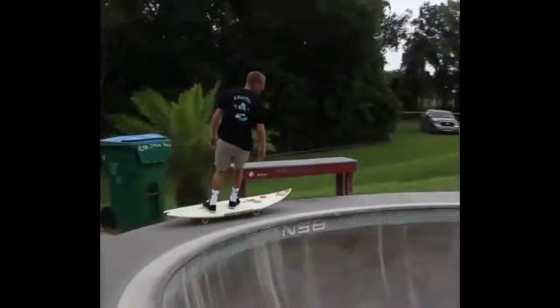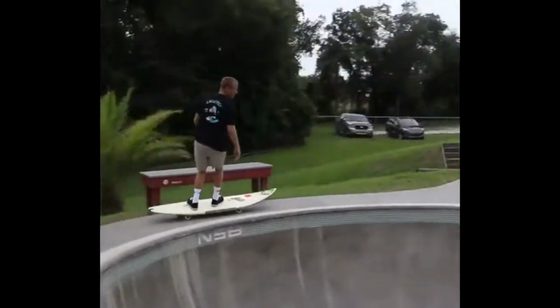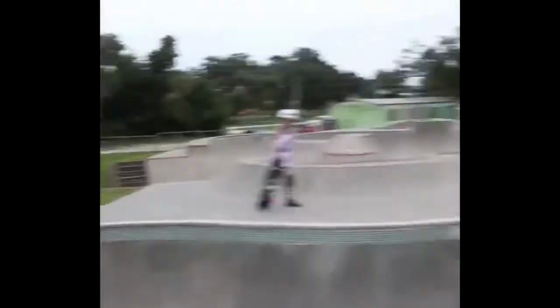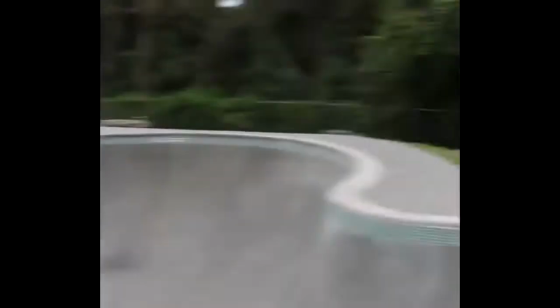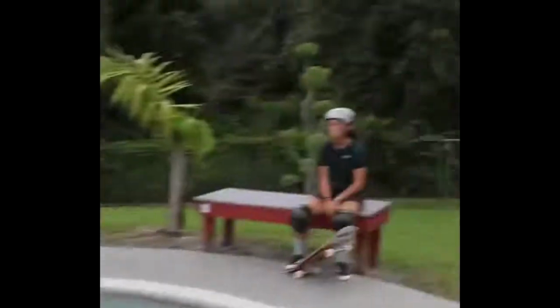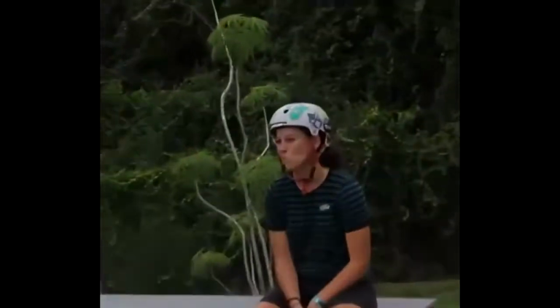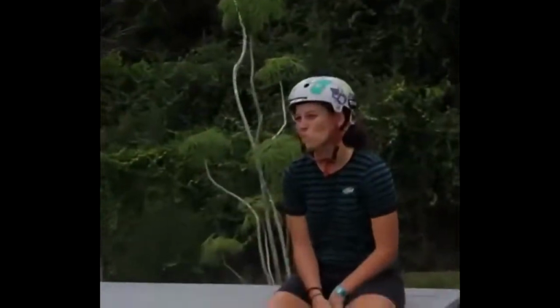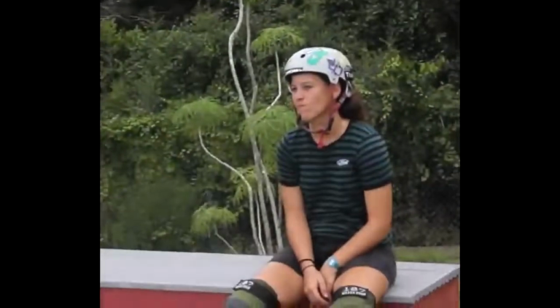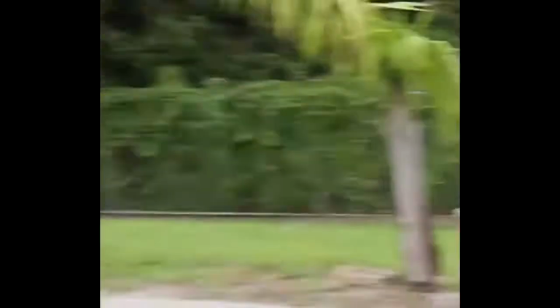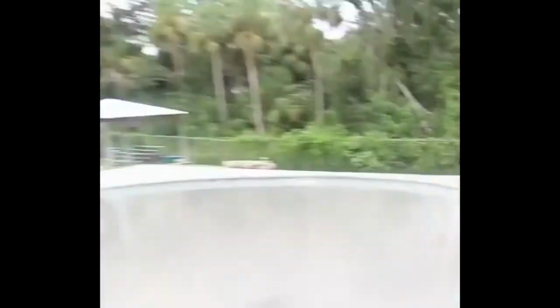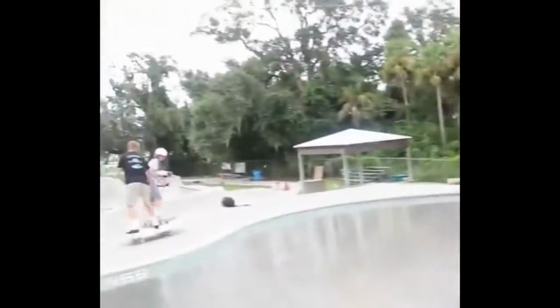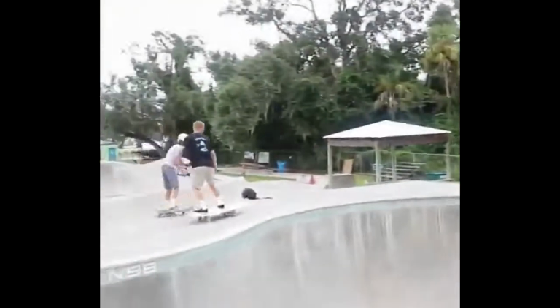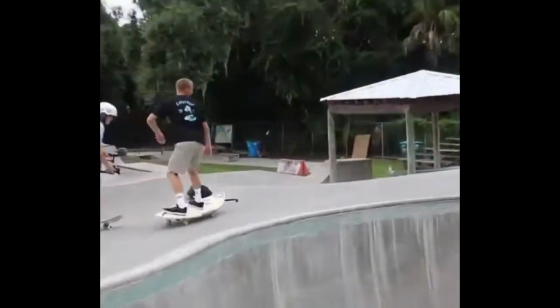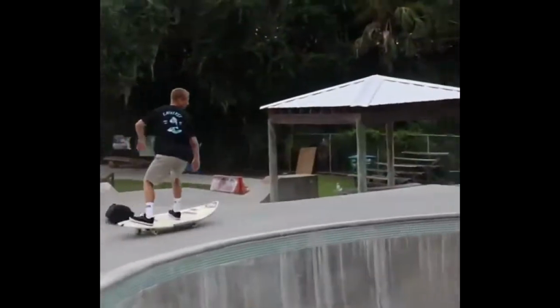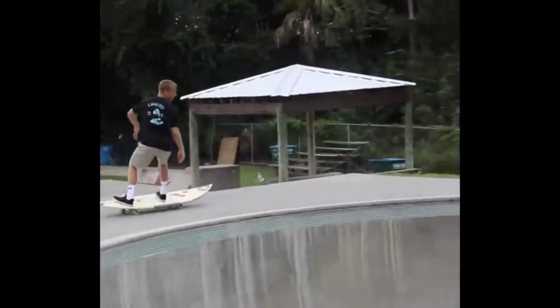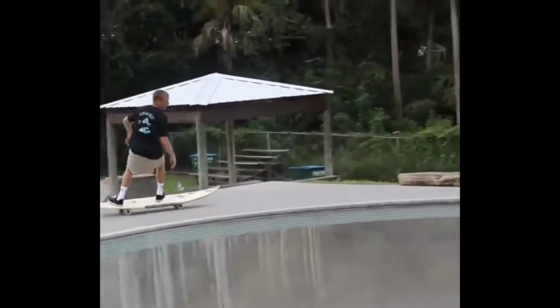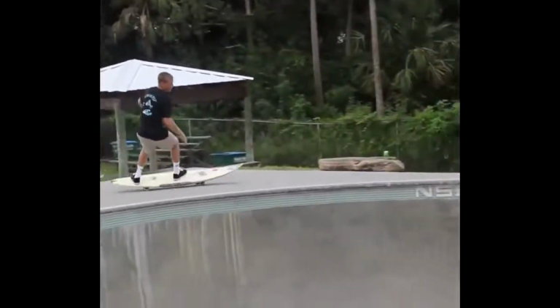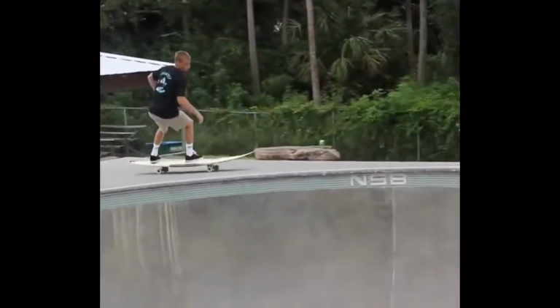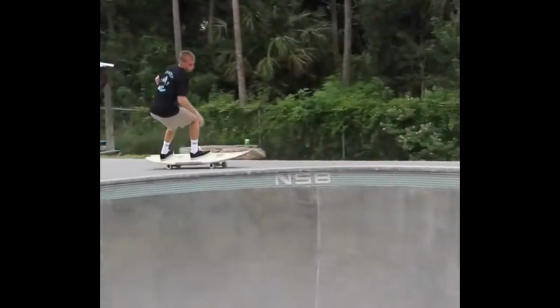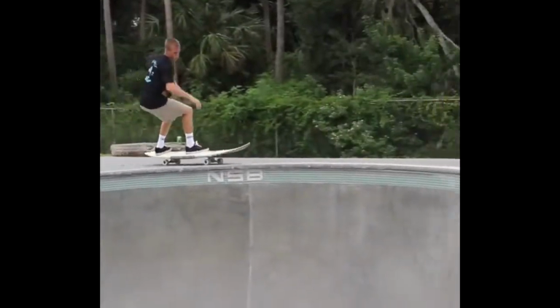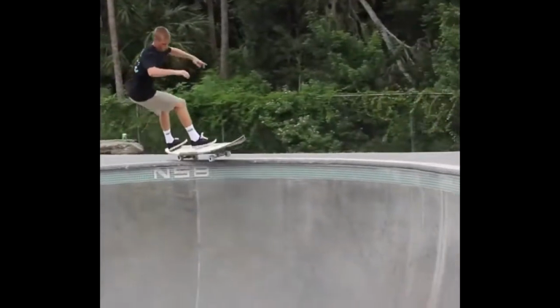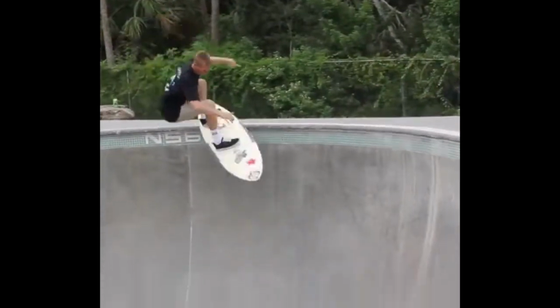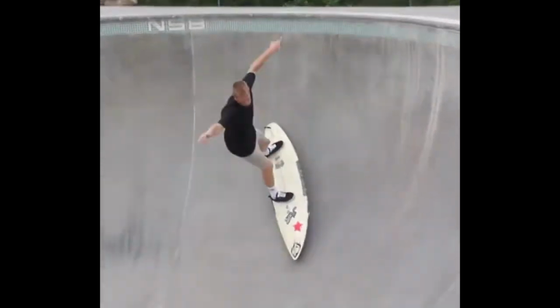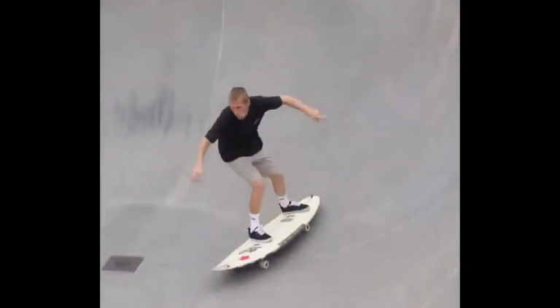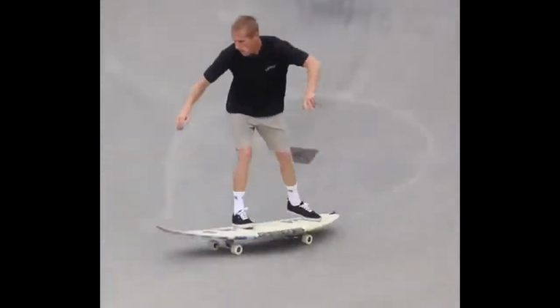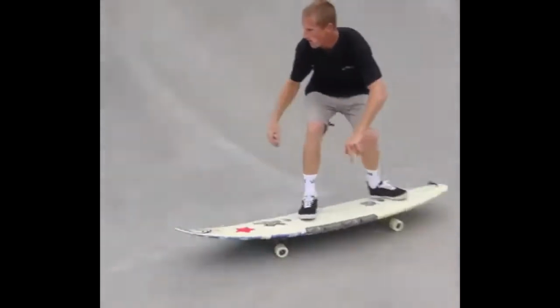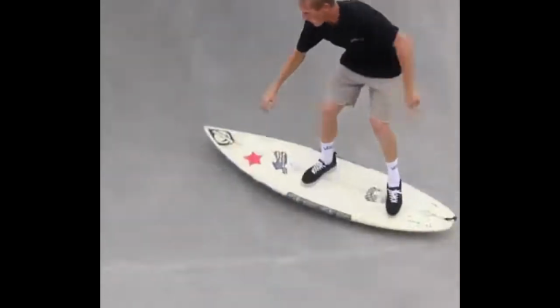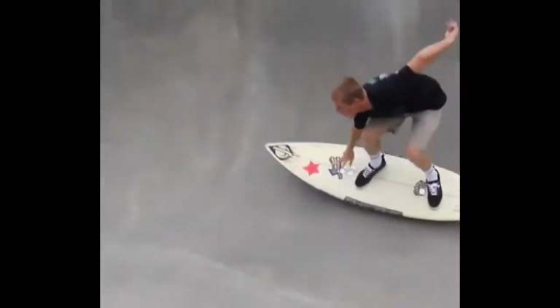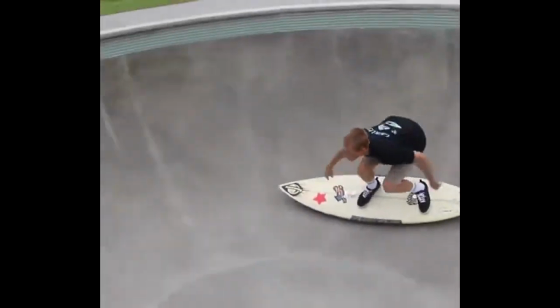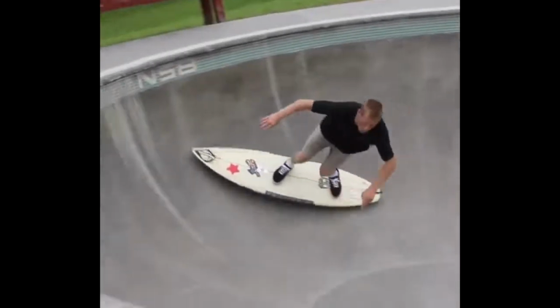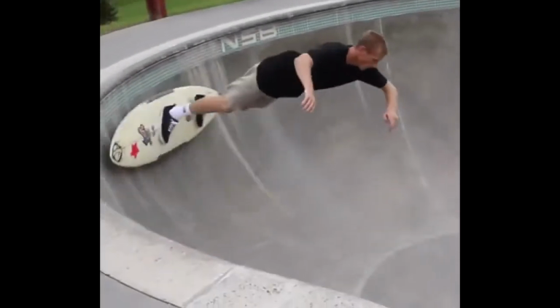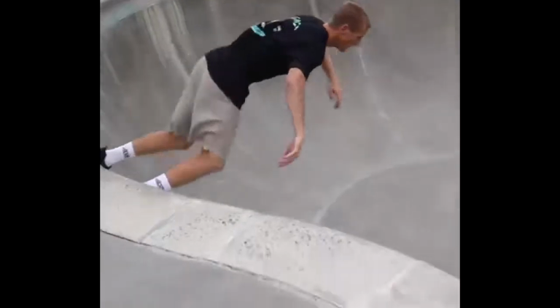This is what happens when you put wheels on a surfboard. Are you kidding?